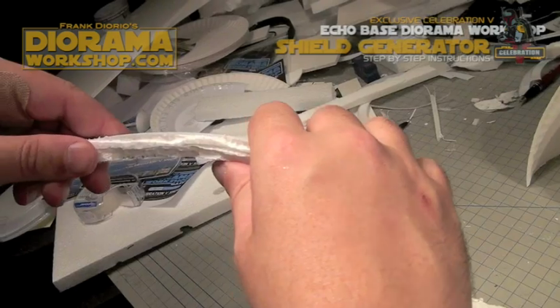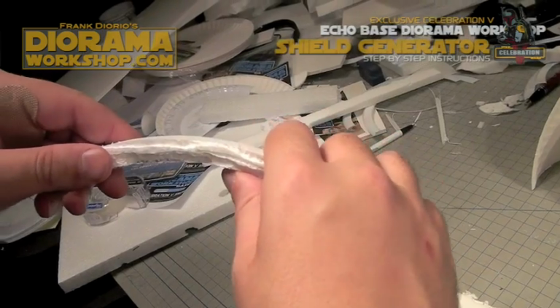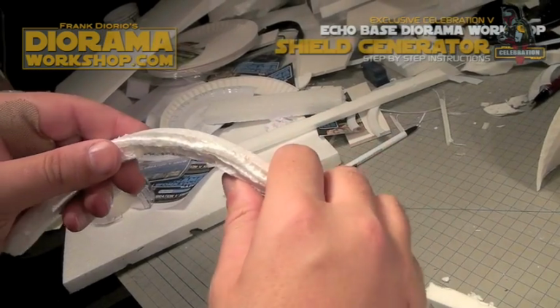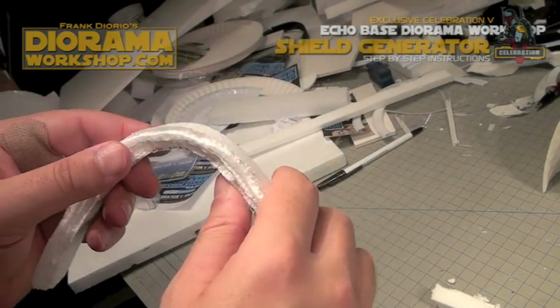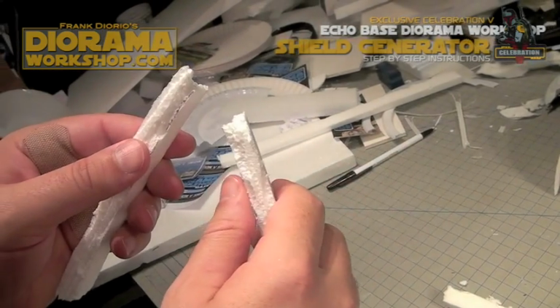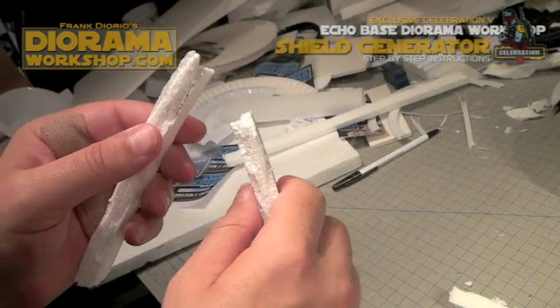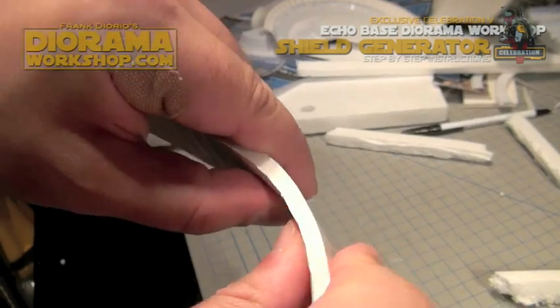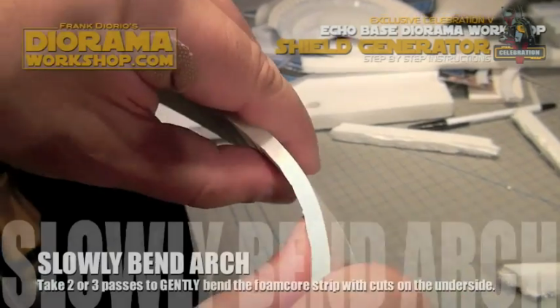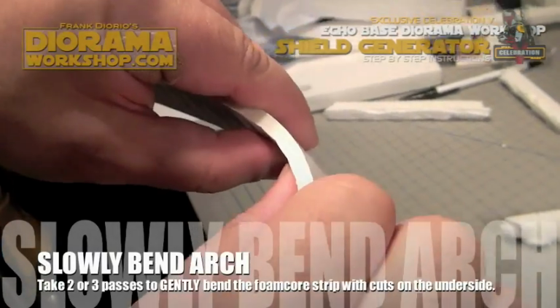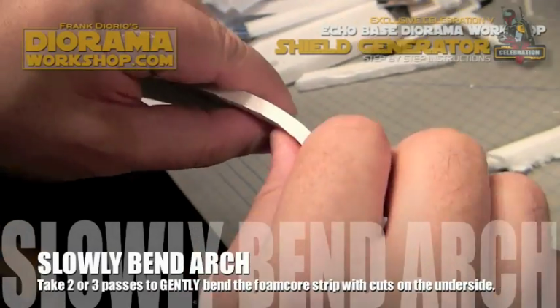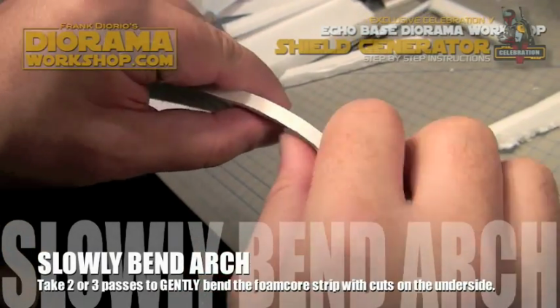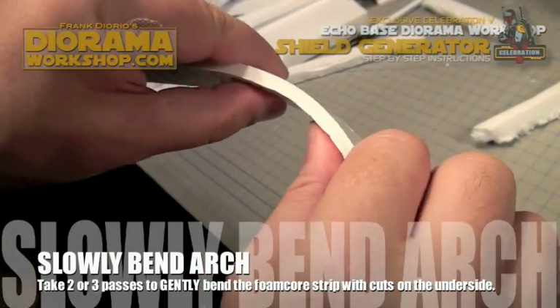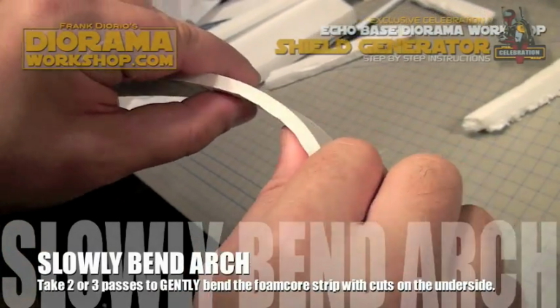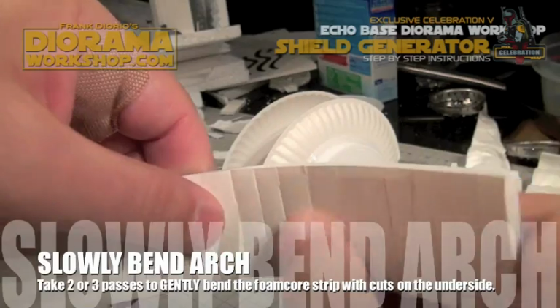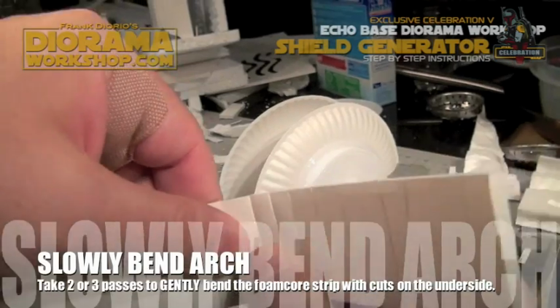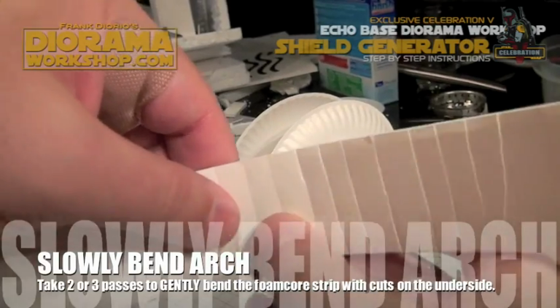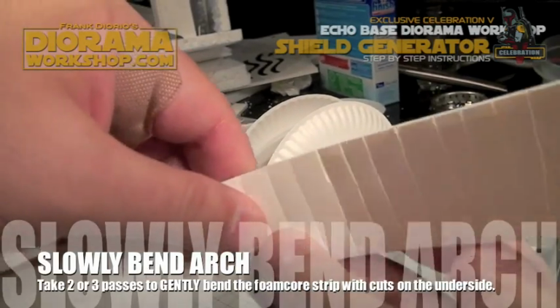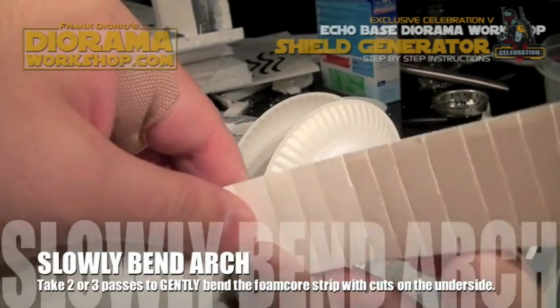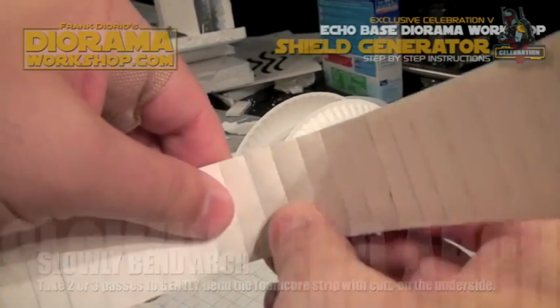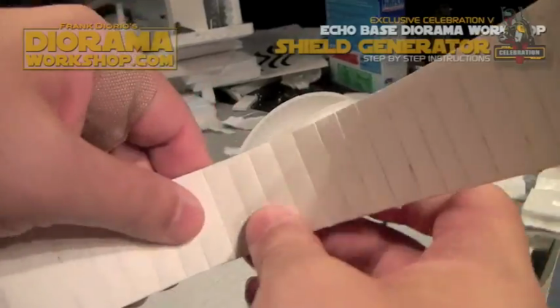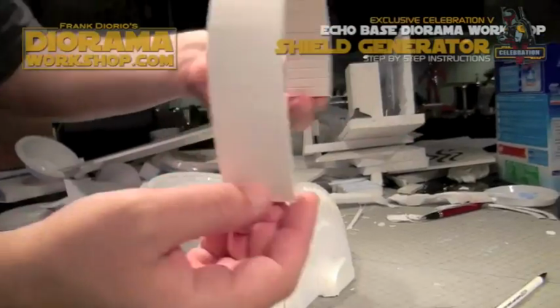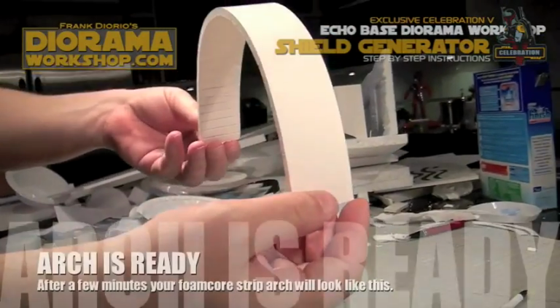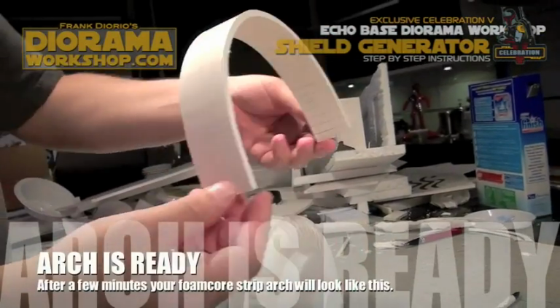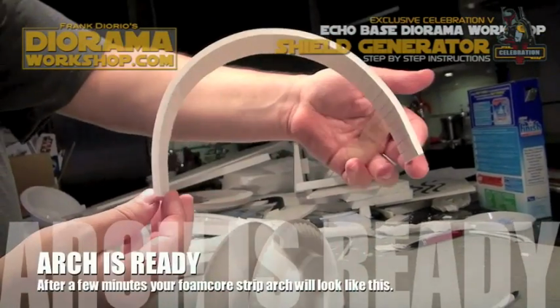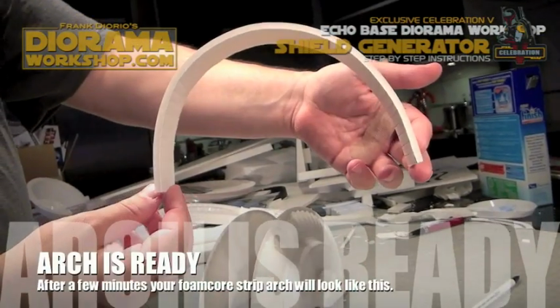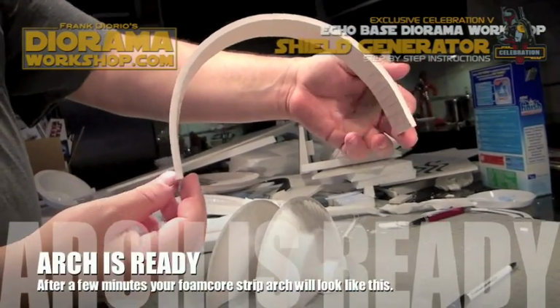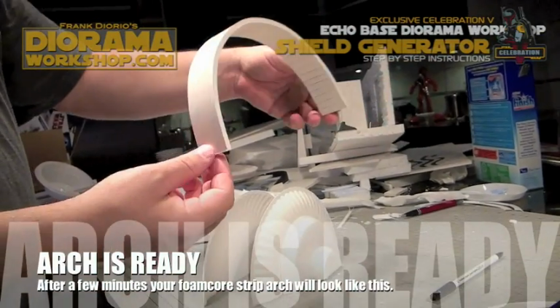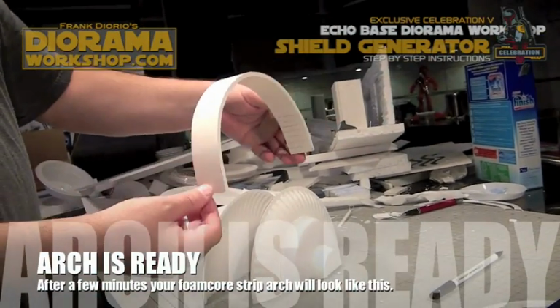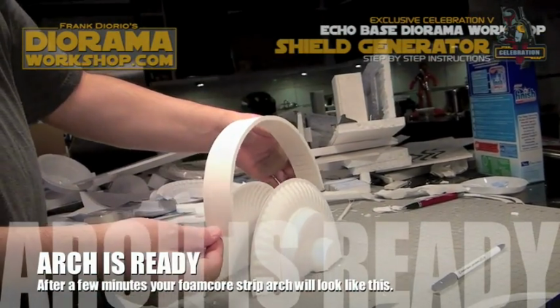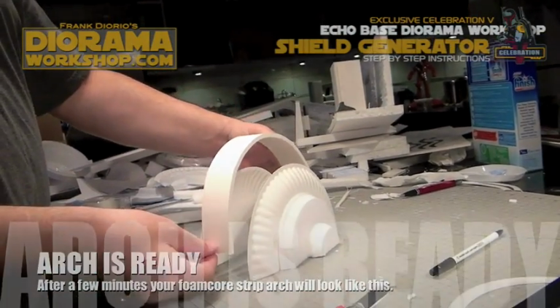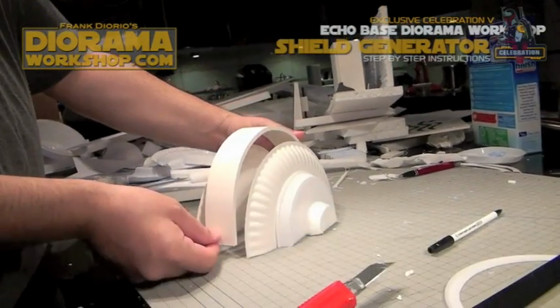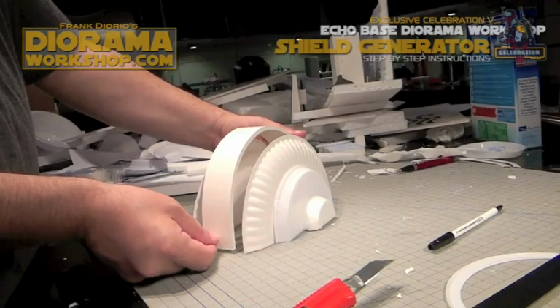Now you'll be able to slowly and gently separate the styrofoam so that you'll be able to bend it. If you bend it too quickly — oh no! You certainly don't want that. So slowly bend your arch. Even if it takes two to three times, that's fine. Eventually you'll have an arch like this, which will become the centerpiece of your dome.